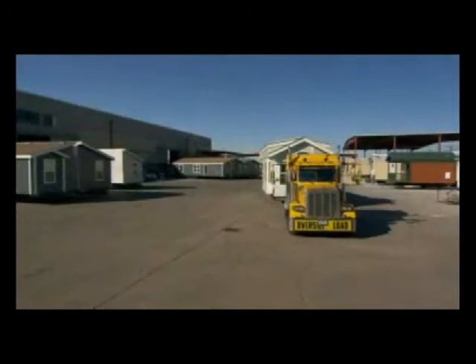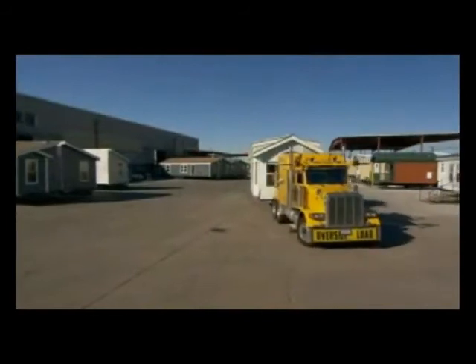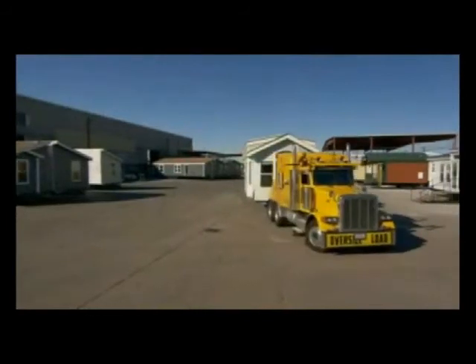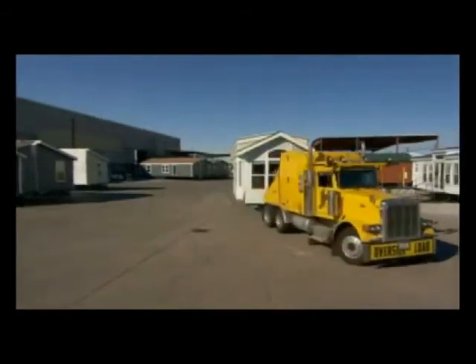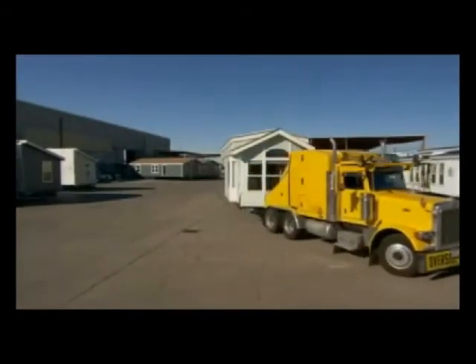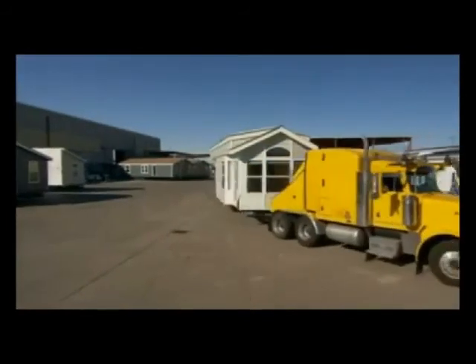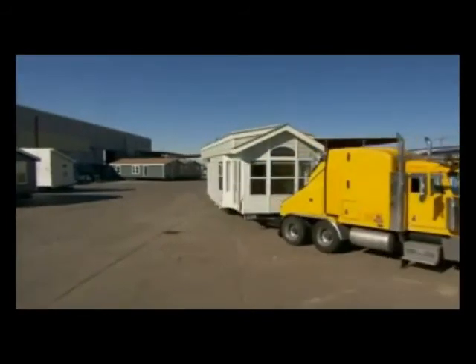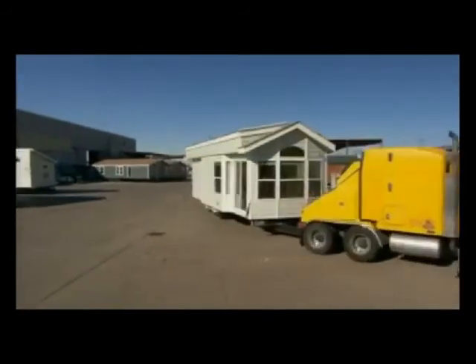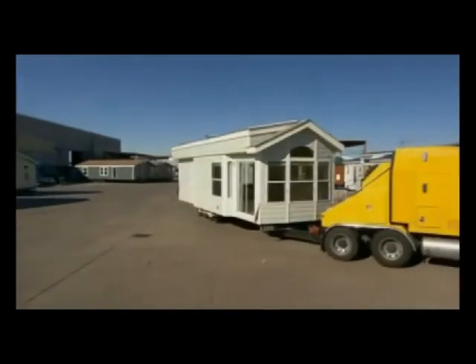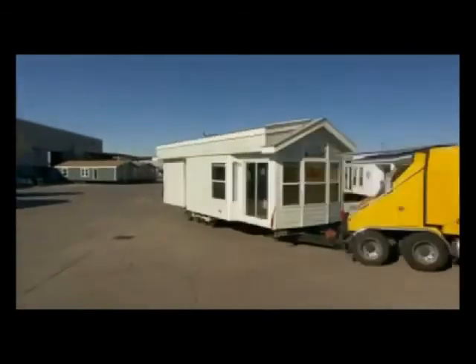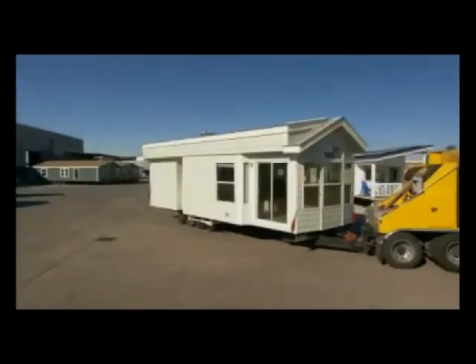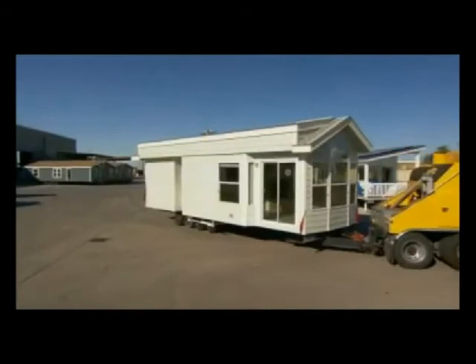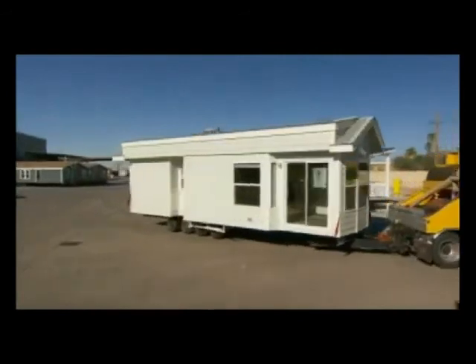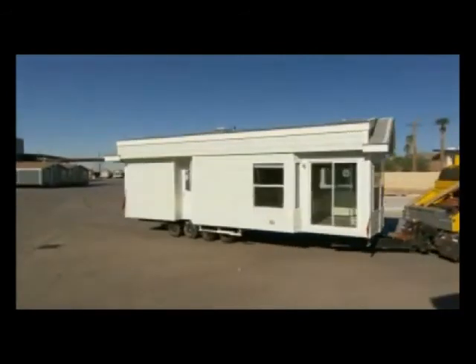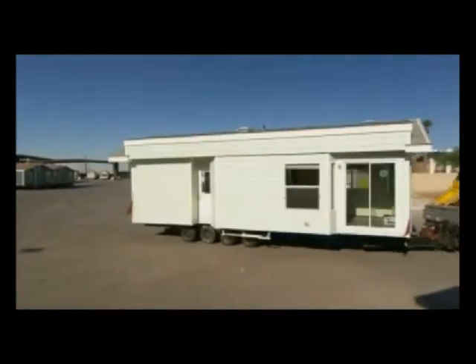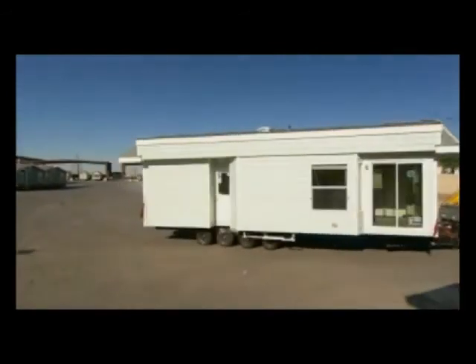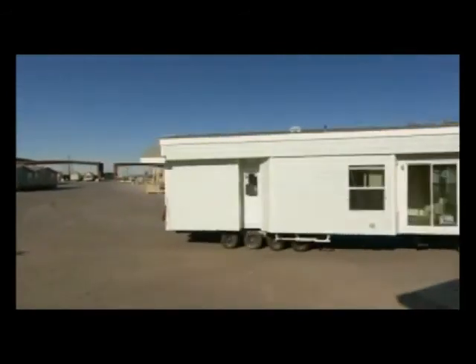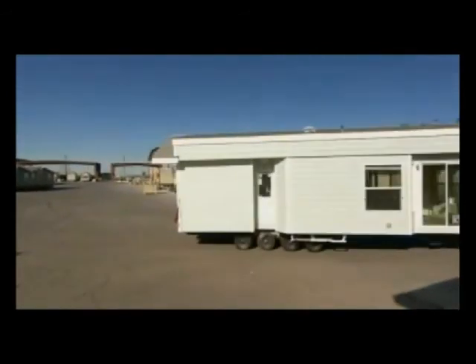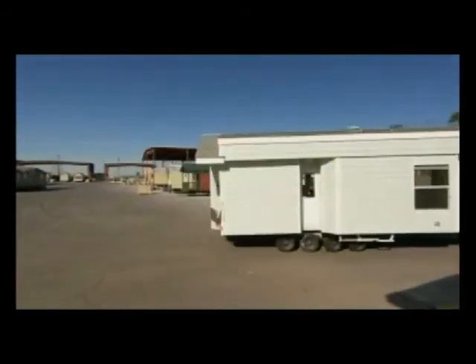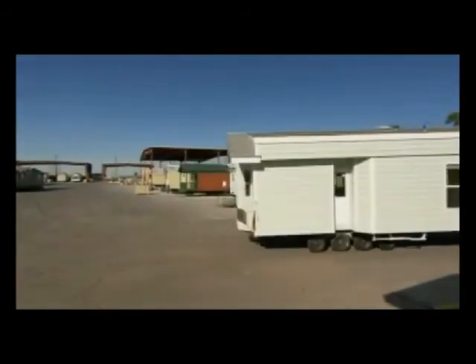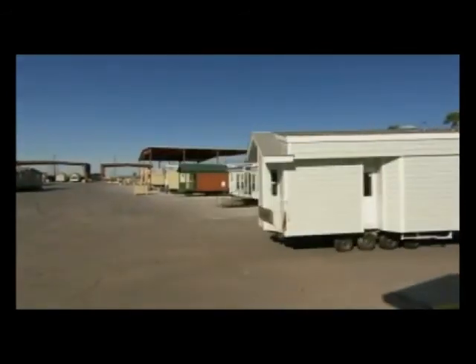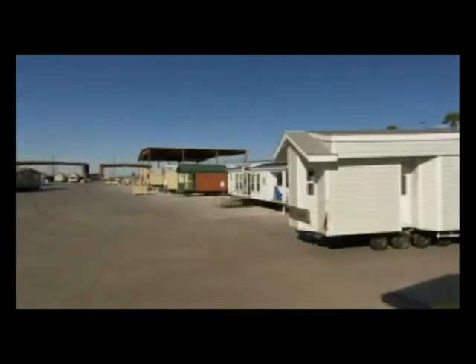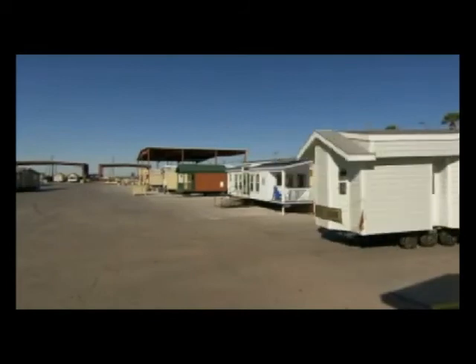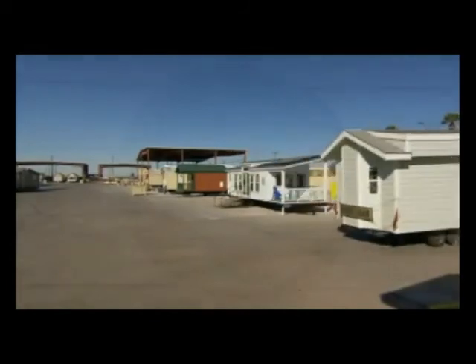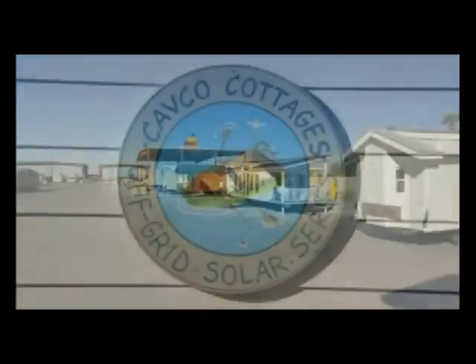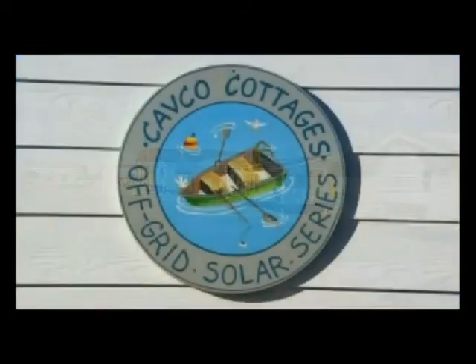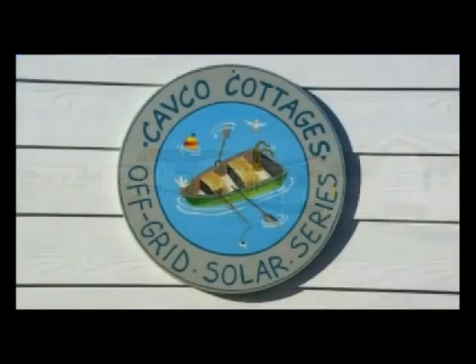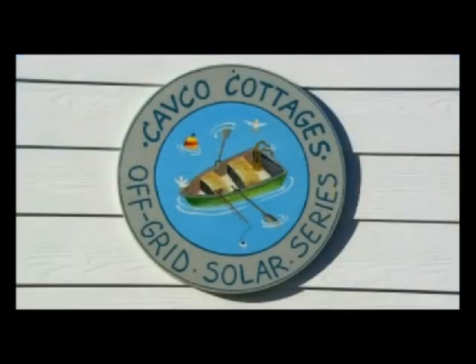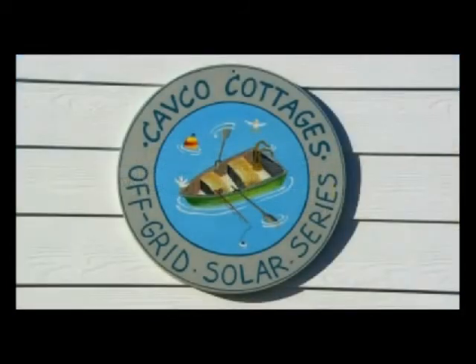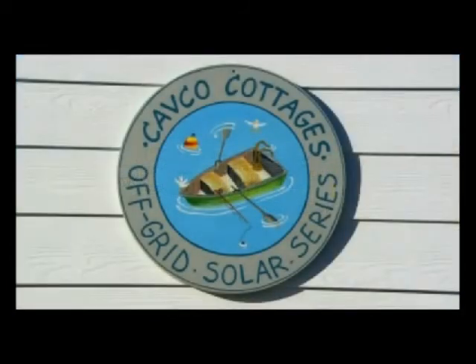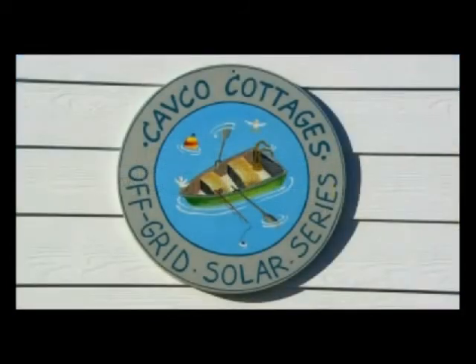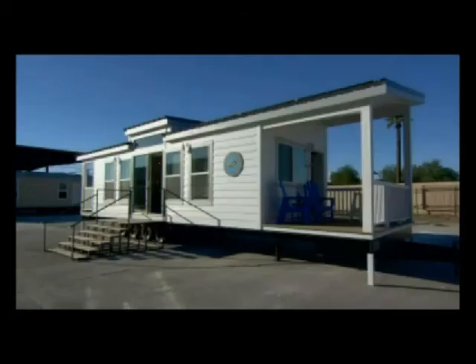This single-module cottage, like most factory-built homes, can be transported and delivered anywhere in the world. Comfortable, affordable, and energy efficient, factory-built houses have redefined the dream home.